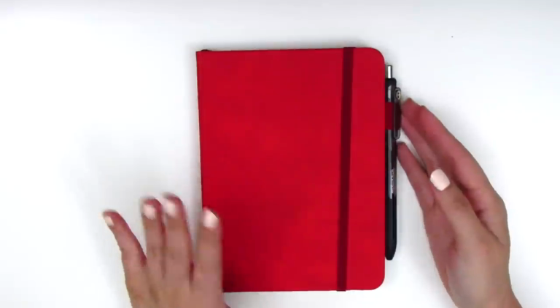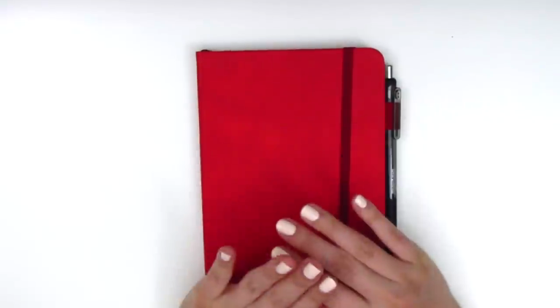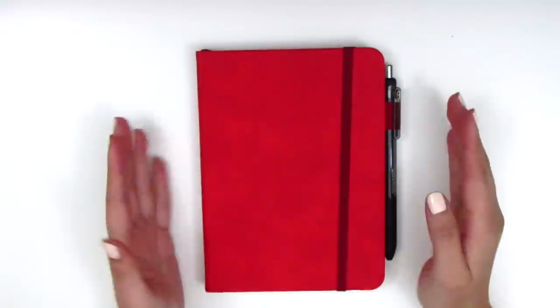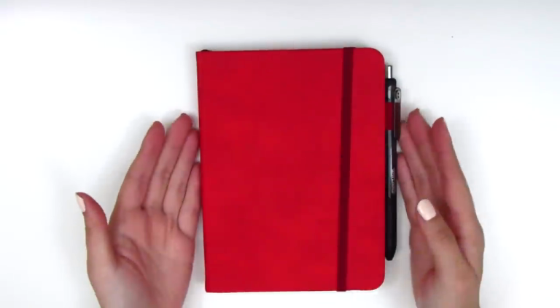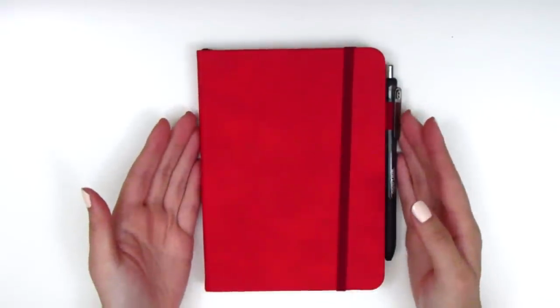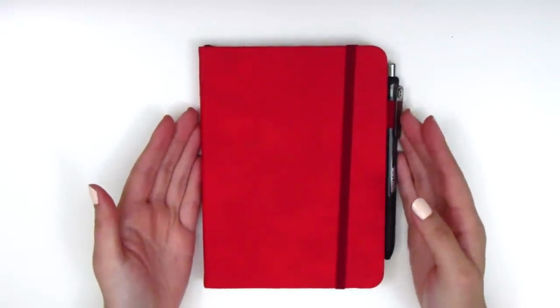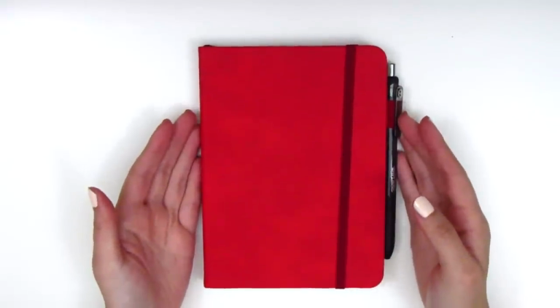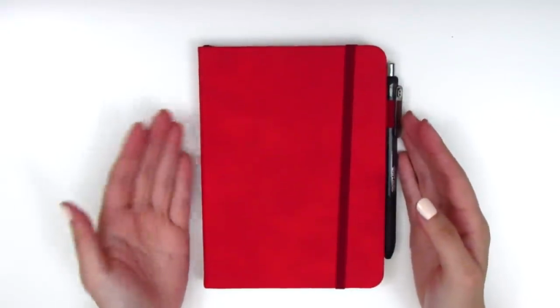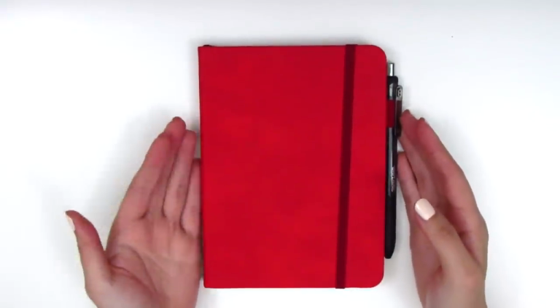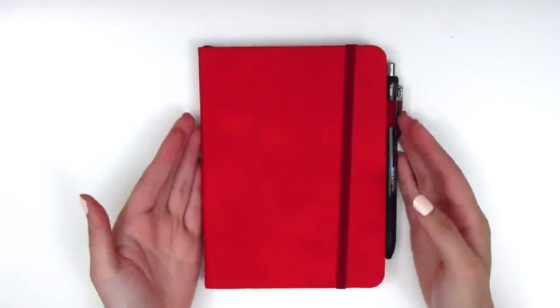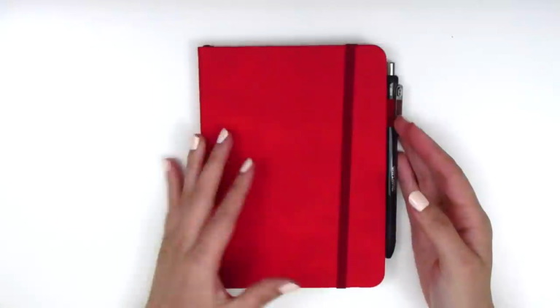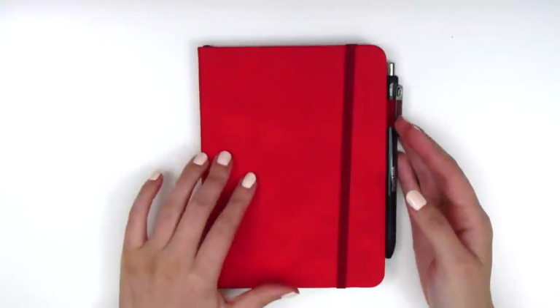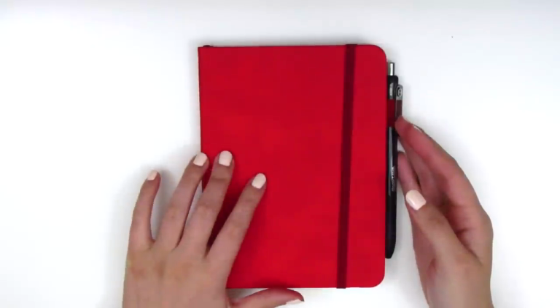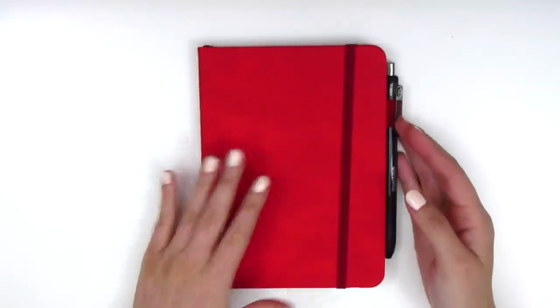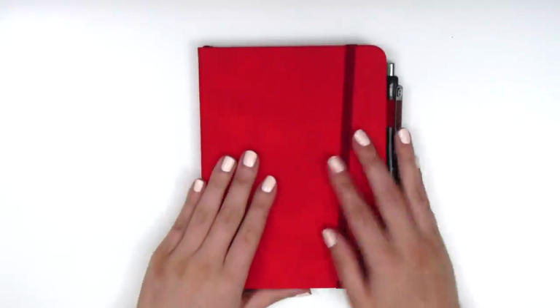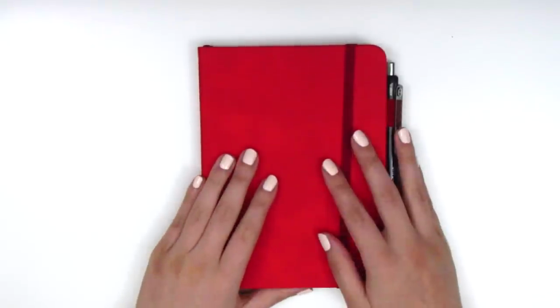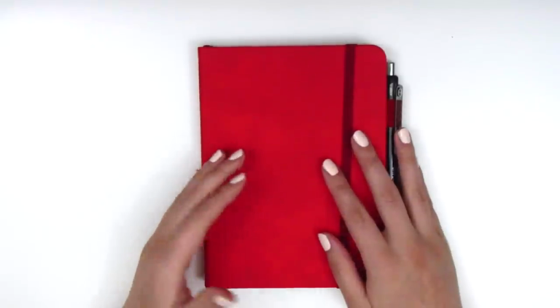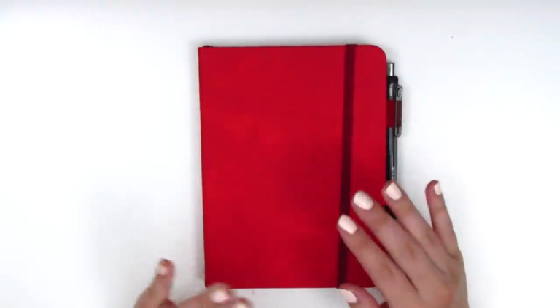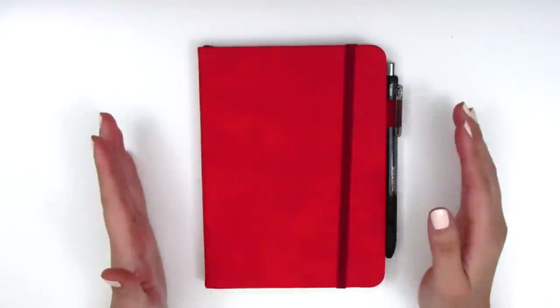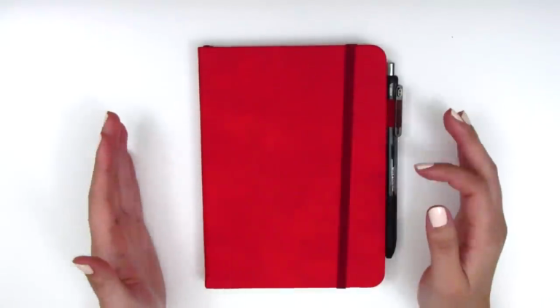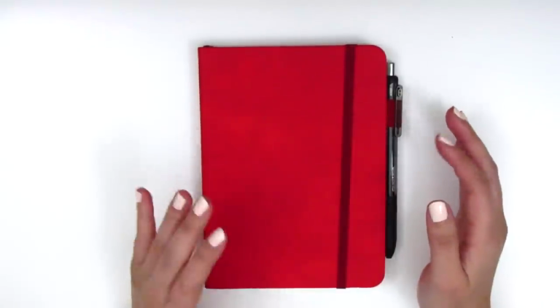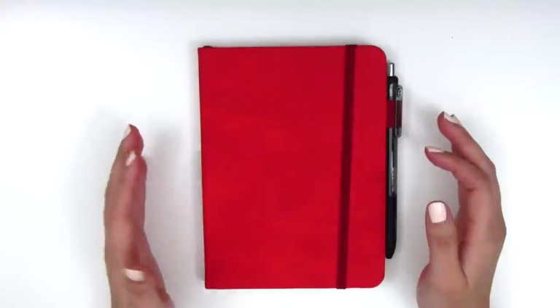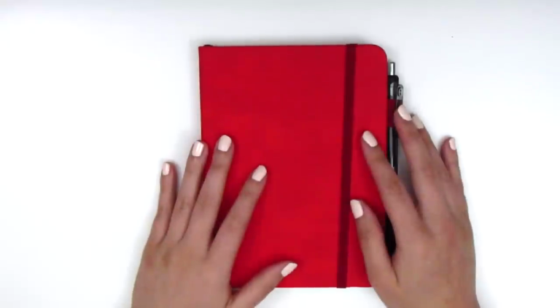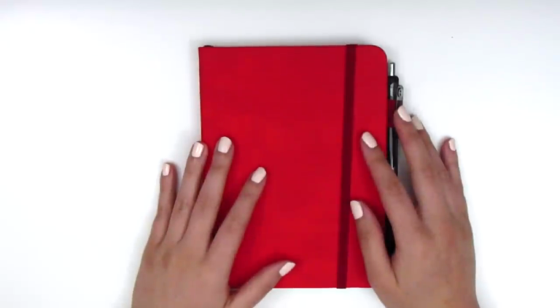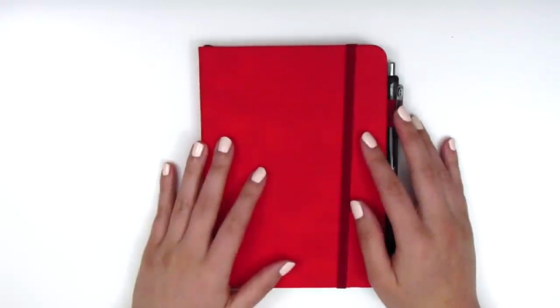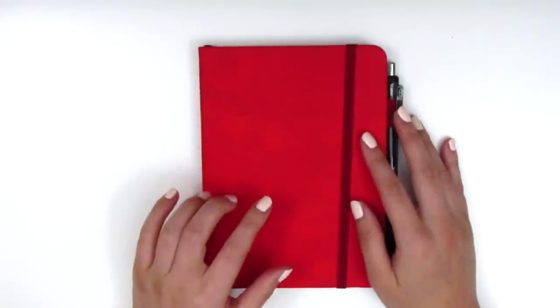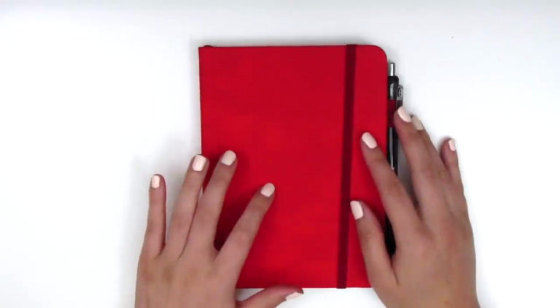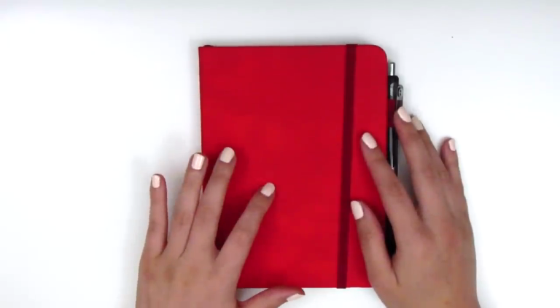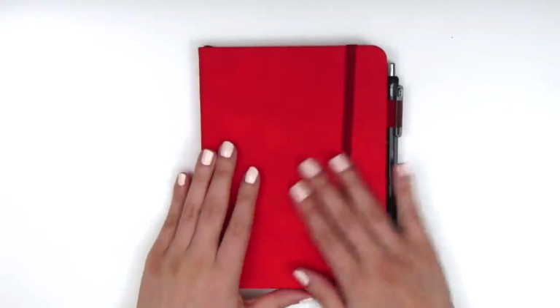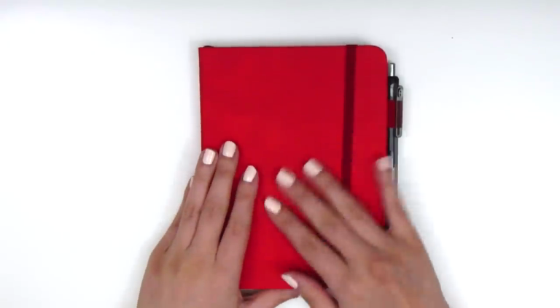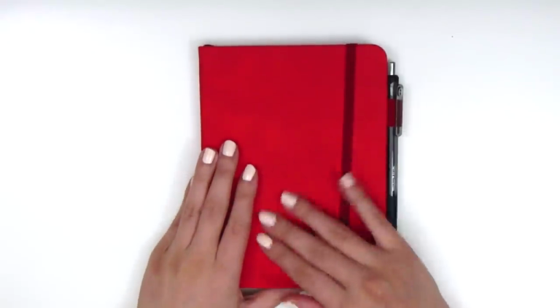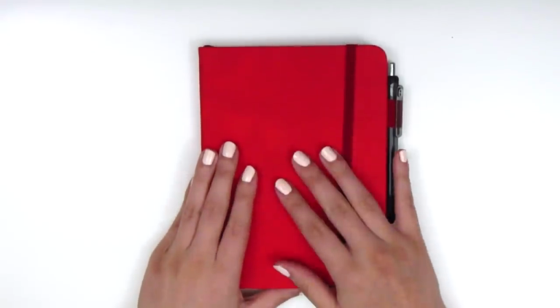The only downside is that the only color this came in at this size was bright red, and I'm not a fan of red — it's just not my favorite unless it's Christmas. So I was really disappointed, and that's what made me consider this for so long. But I decided I would just go for it and cover it up with scrapbook paper or make a little book cover to change it up.